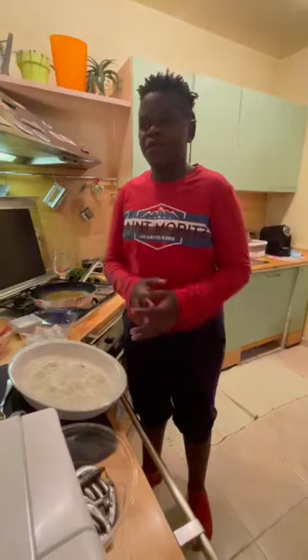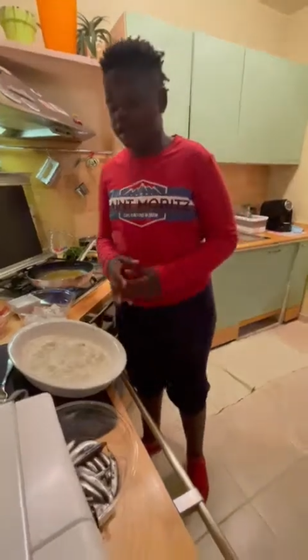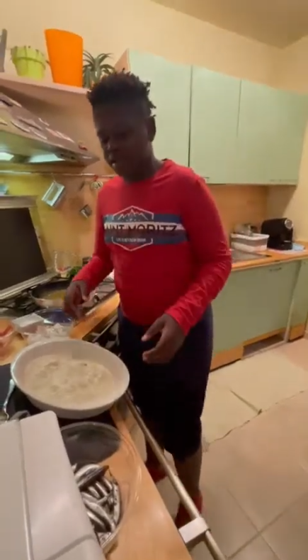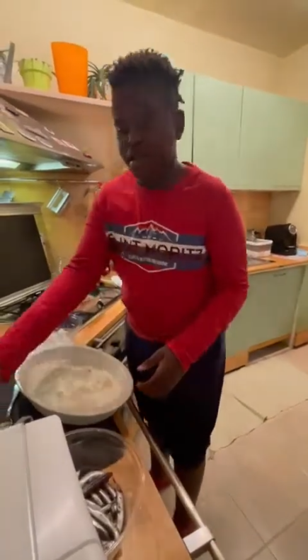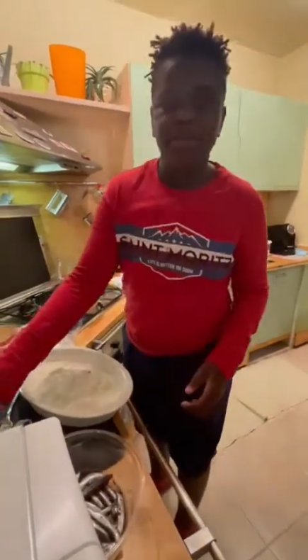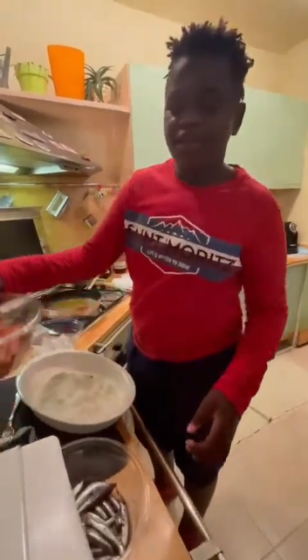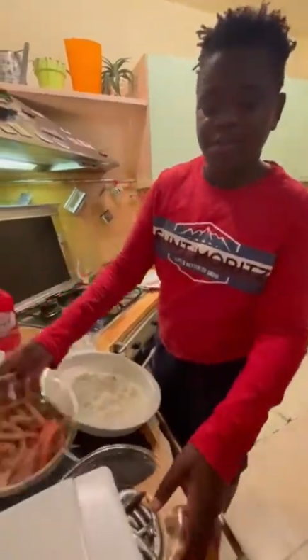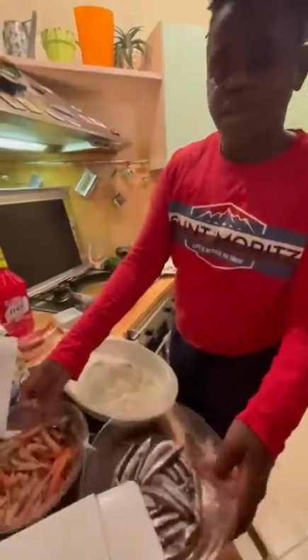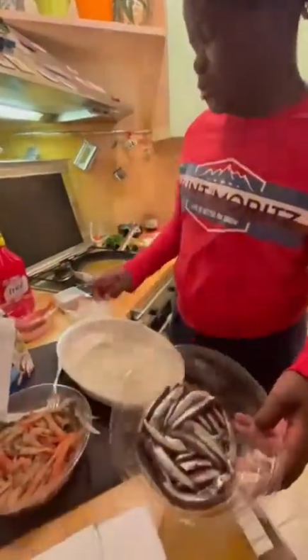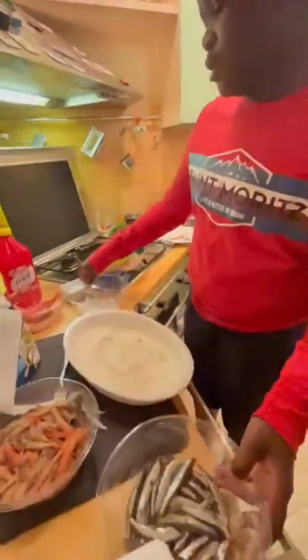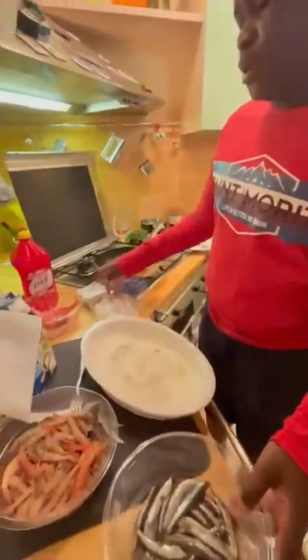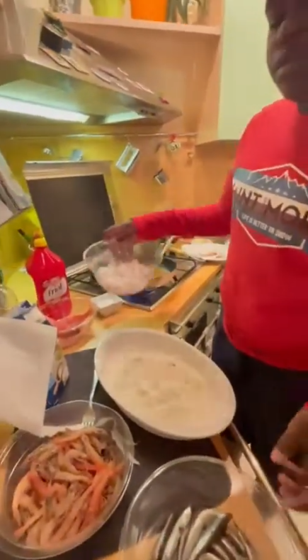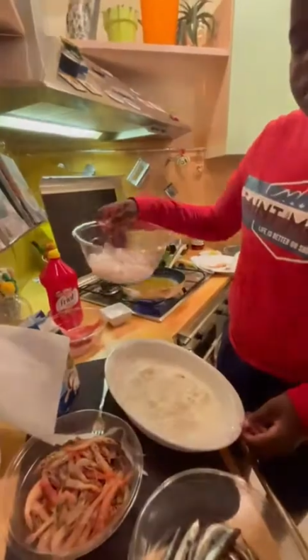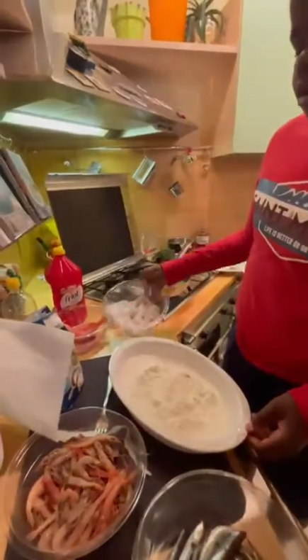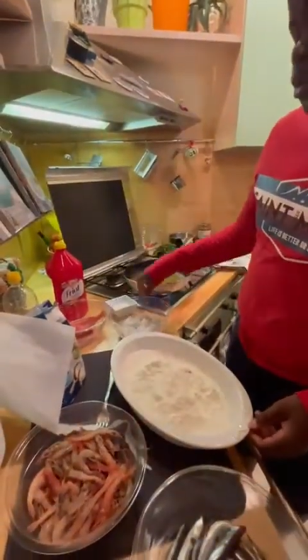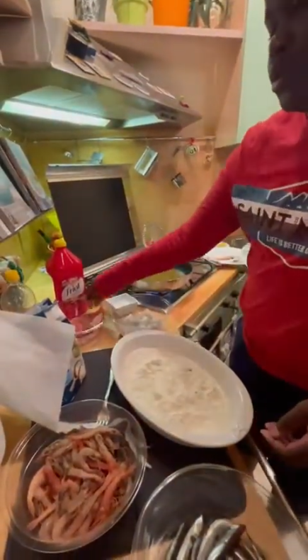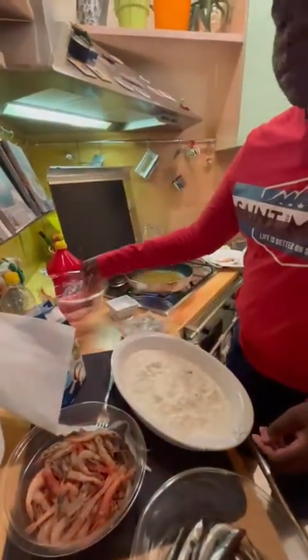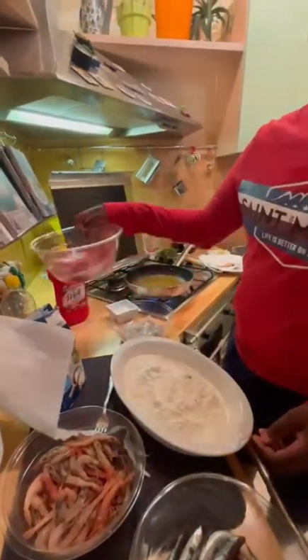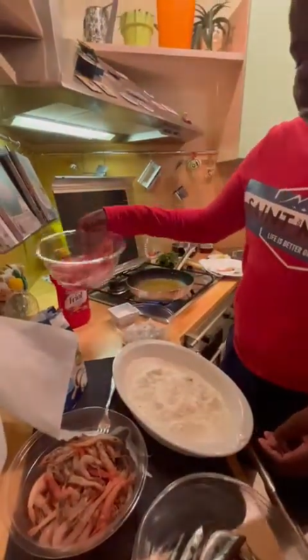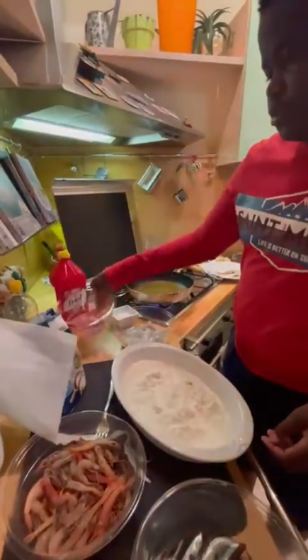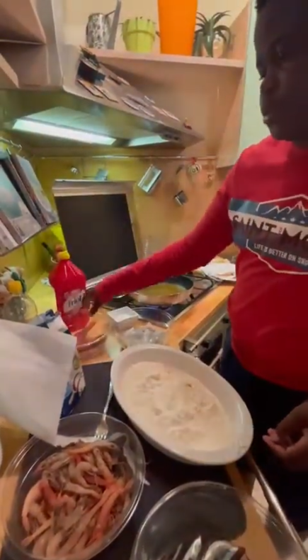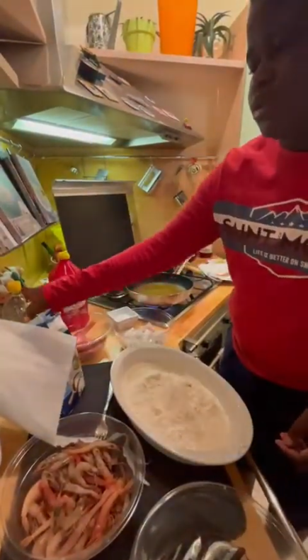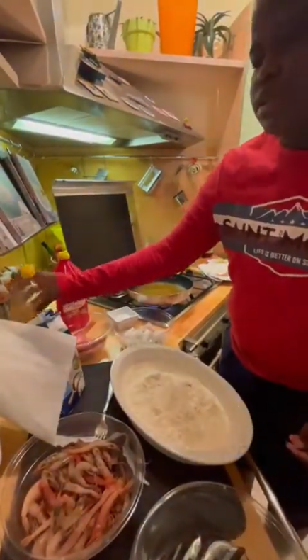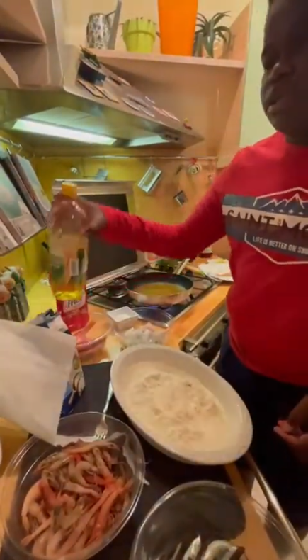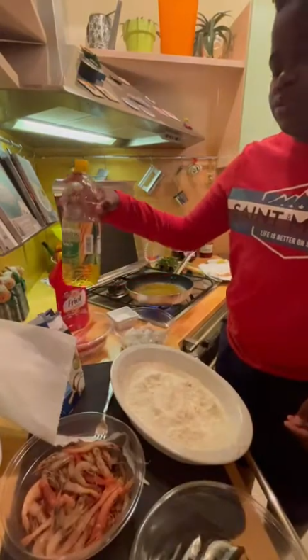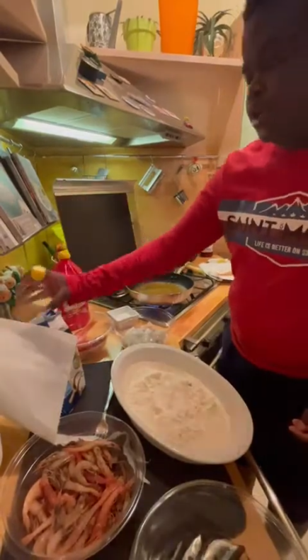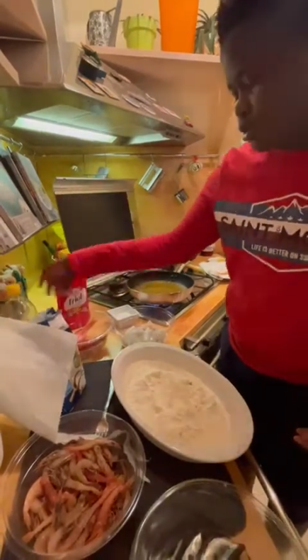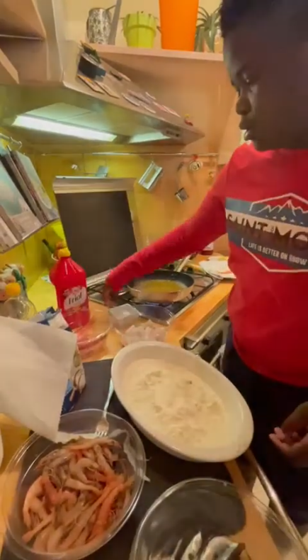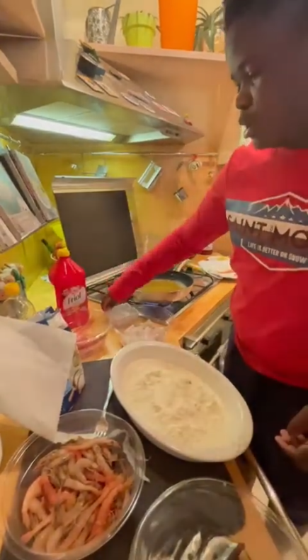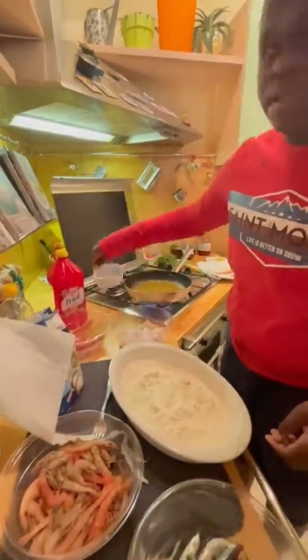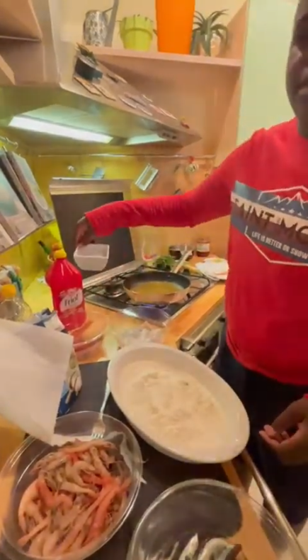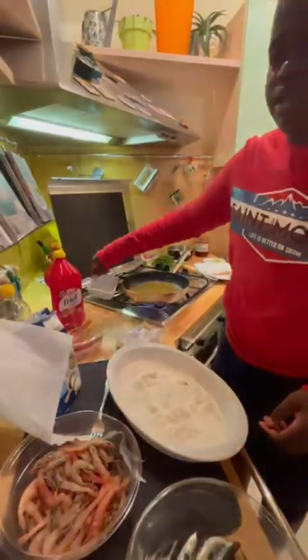Fish fry ingredients: red chips, anchovies, squid, oats, oil to fry, and salt.